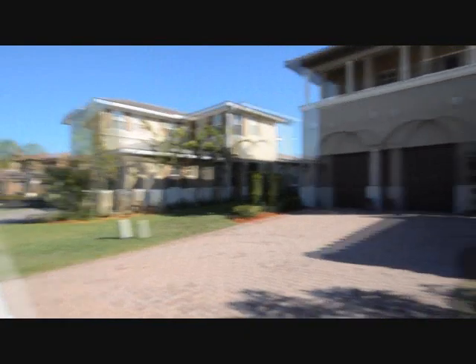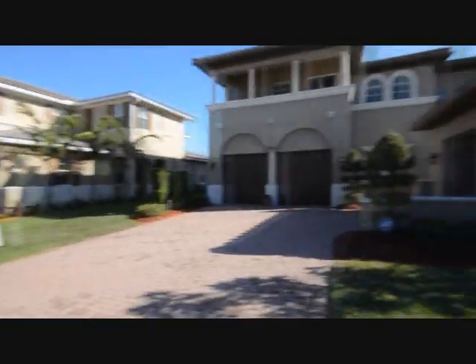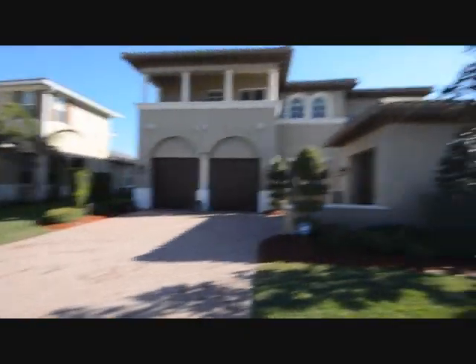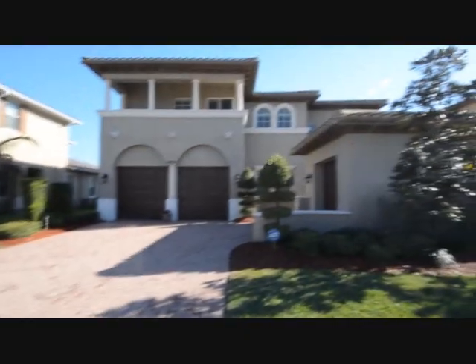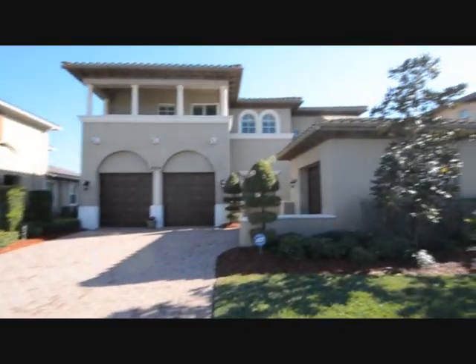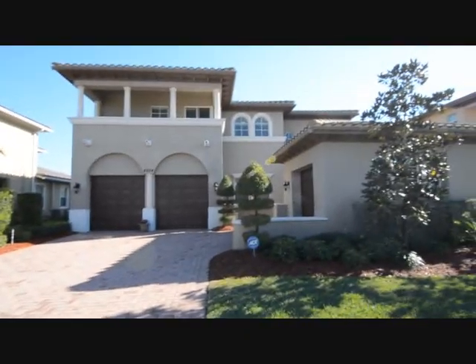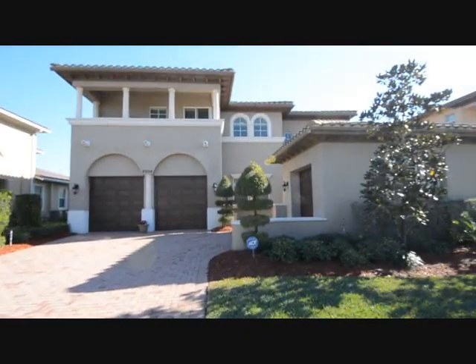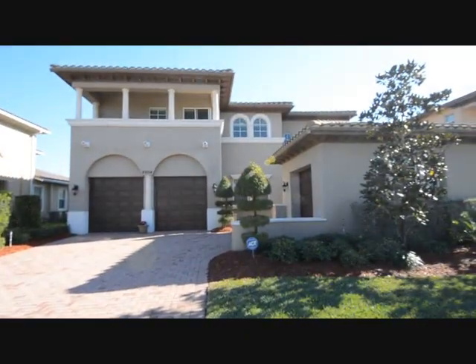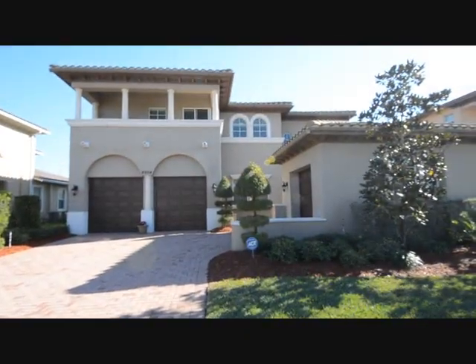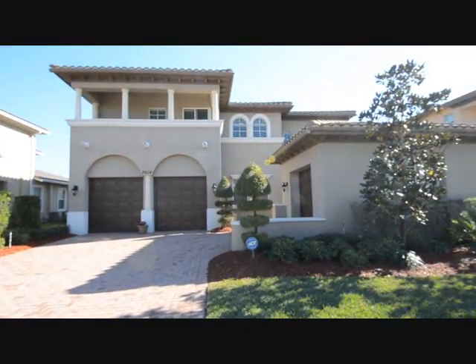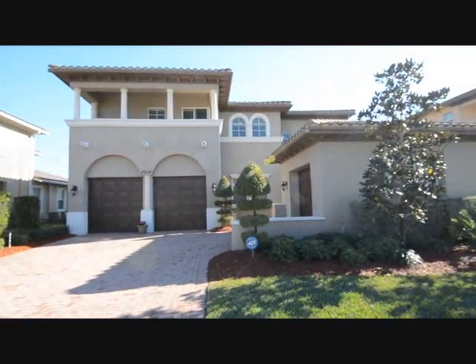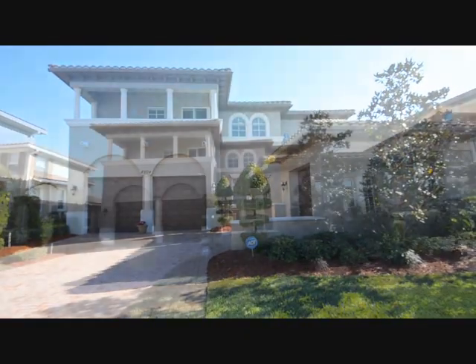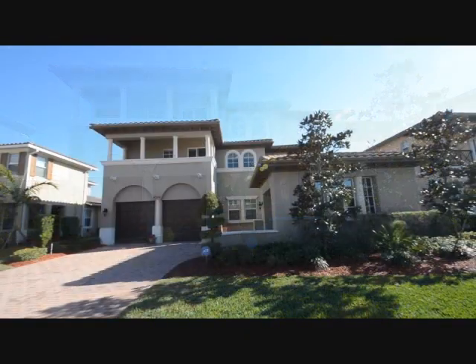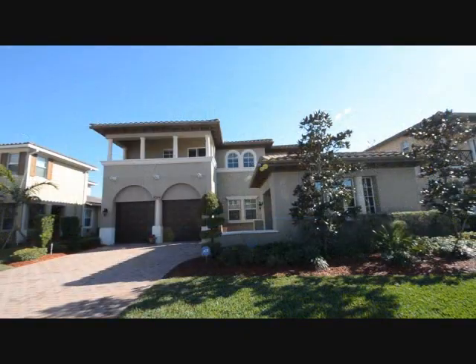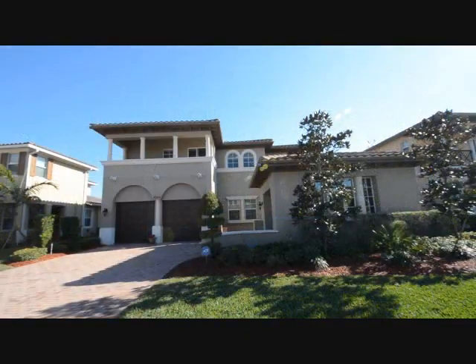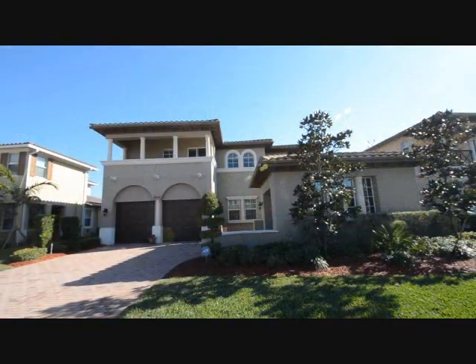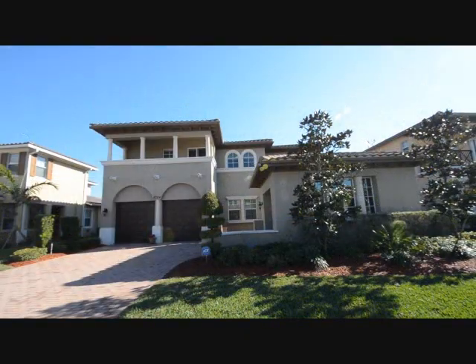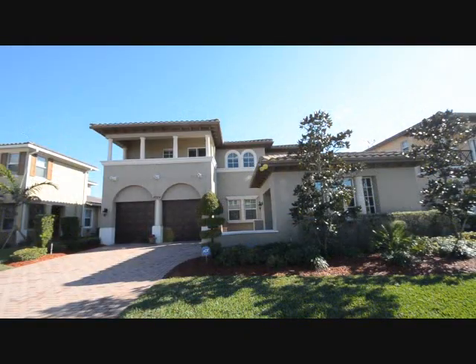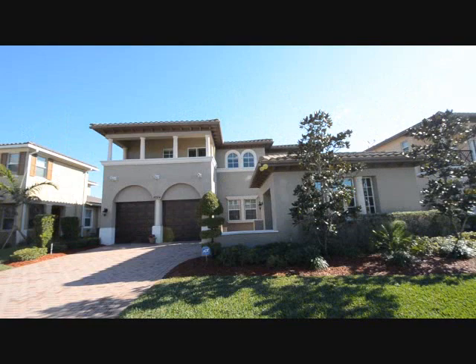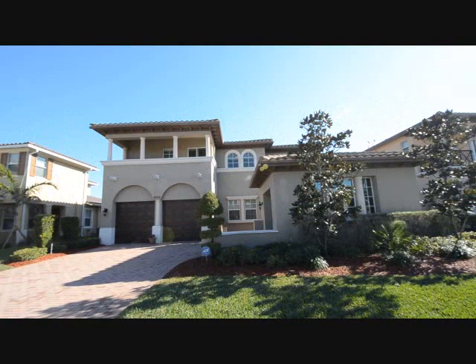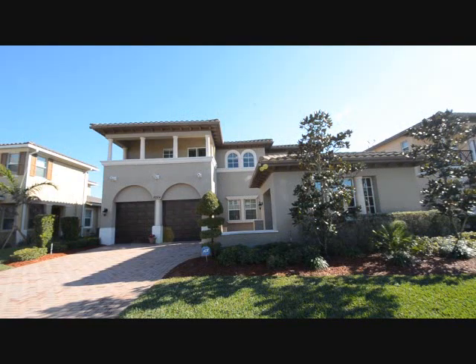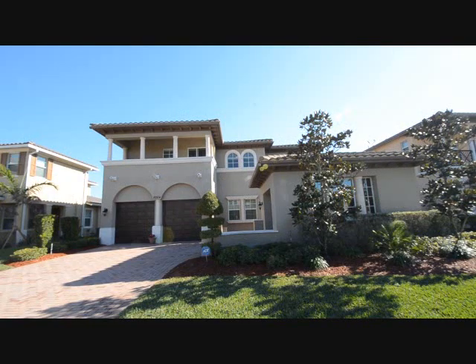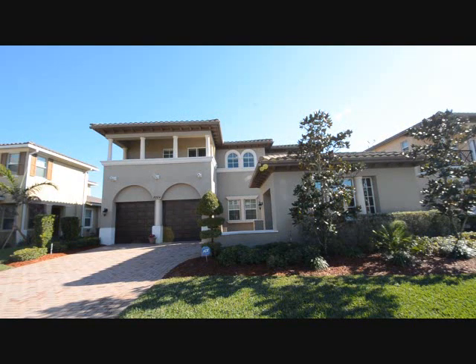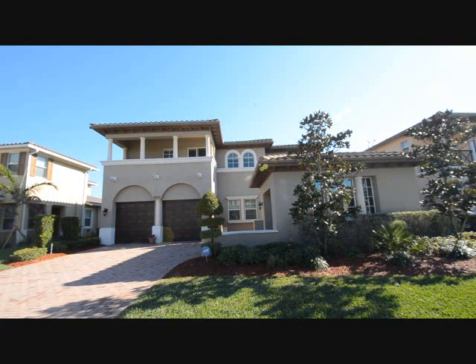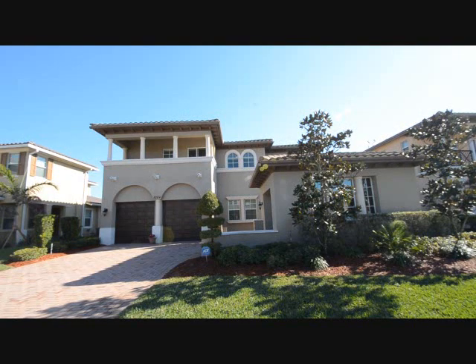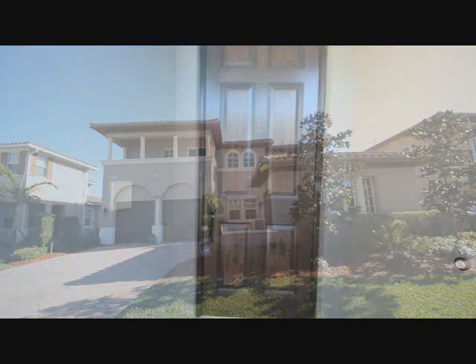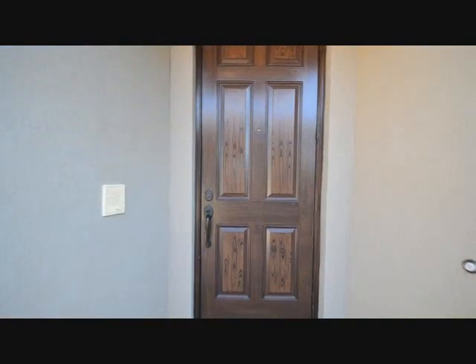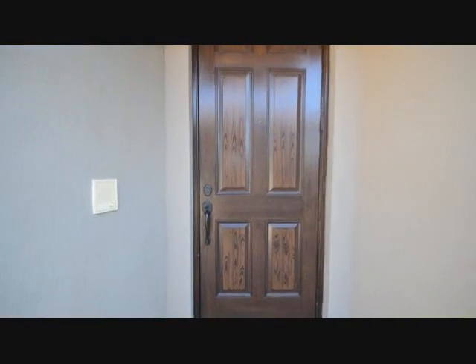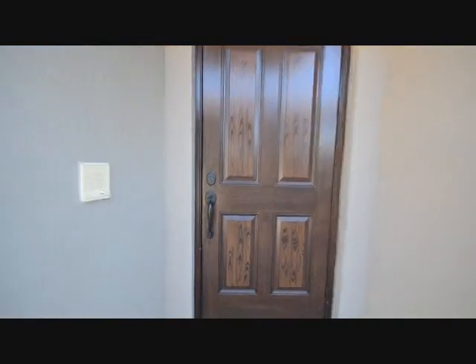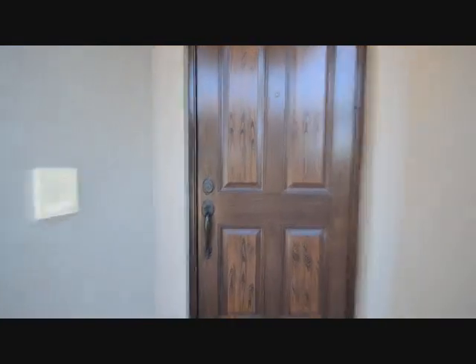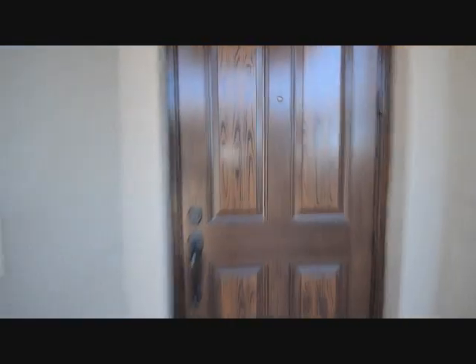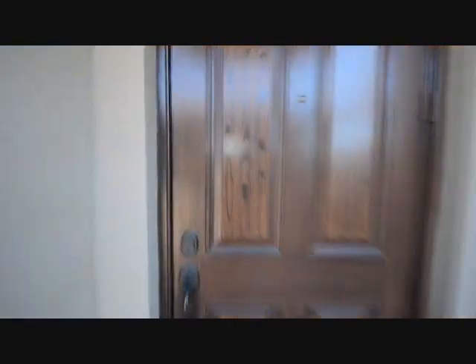There's plenty of curb appeal on this 5 bedroom, 4 bath home in Heron Bay, which features a long paver driveway, three individual garage spaces, as well as a meticulously manicured yard.